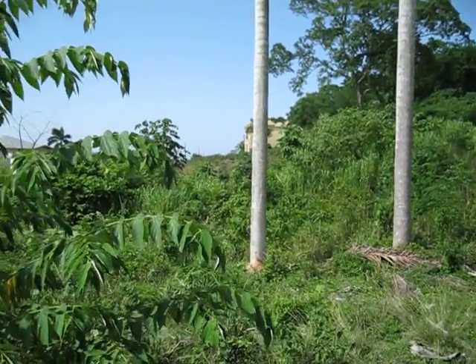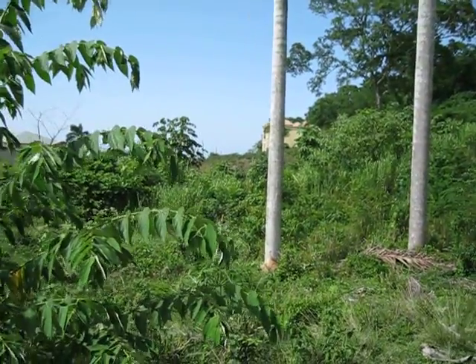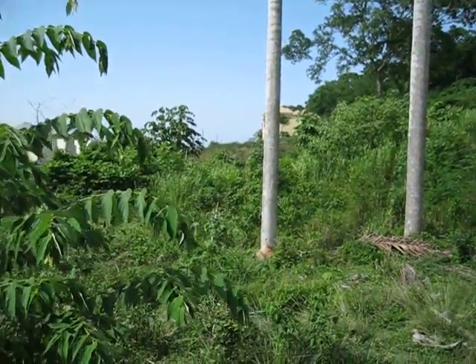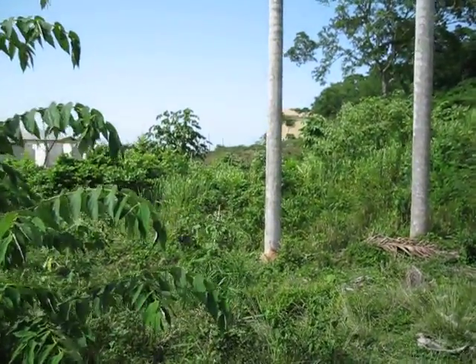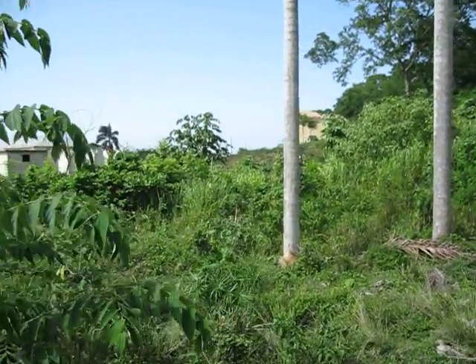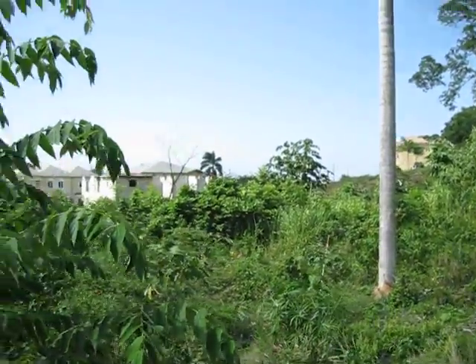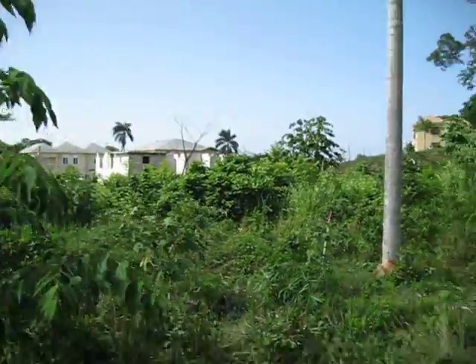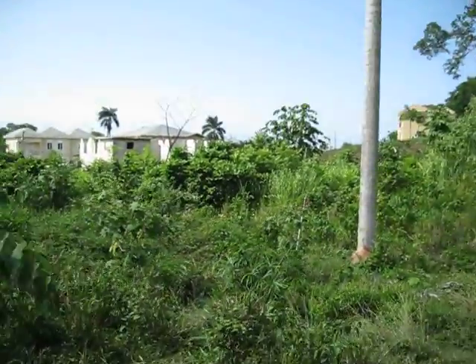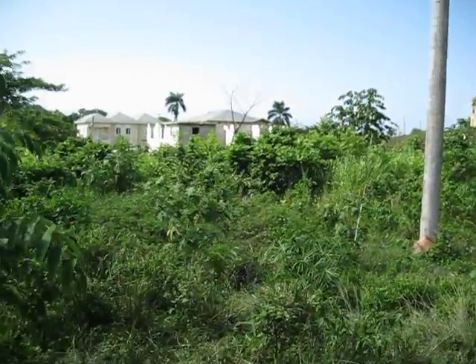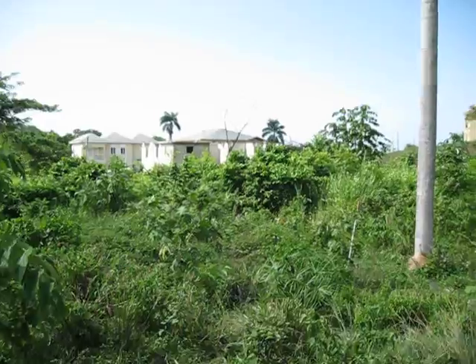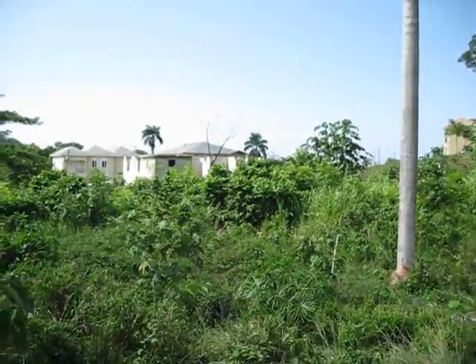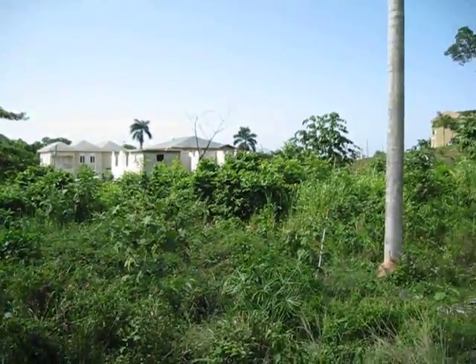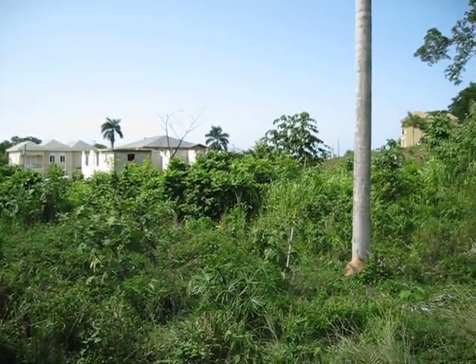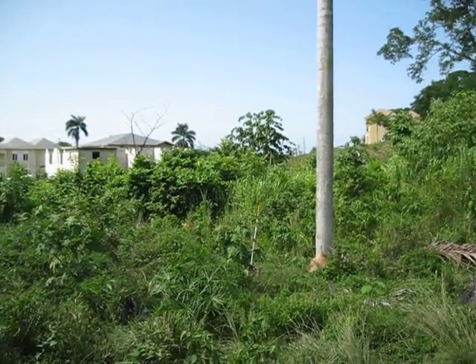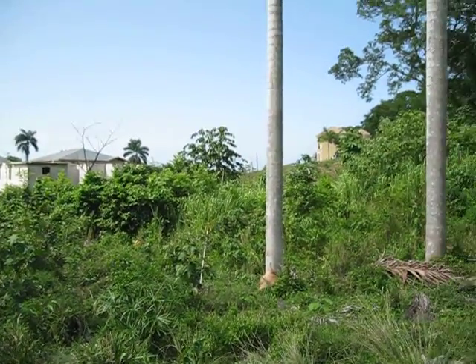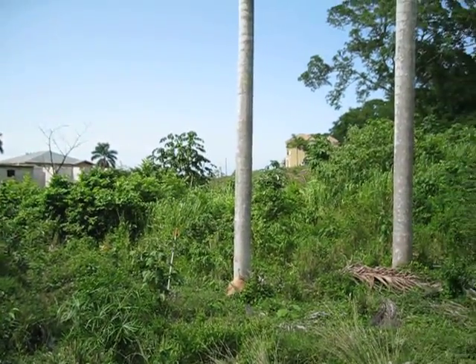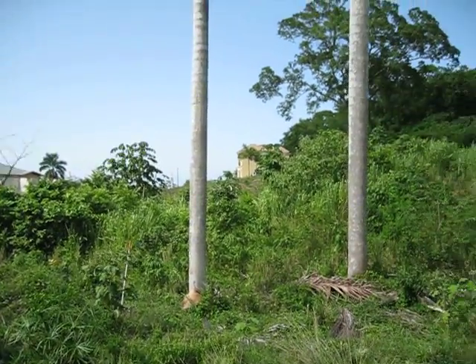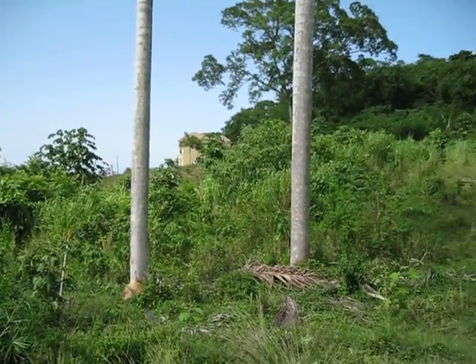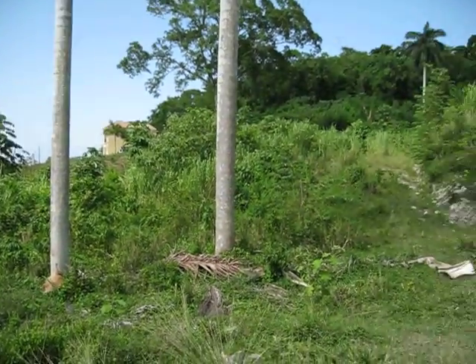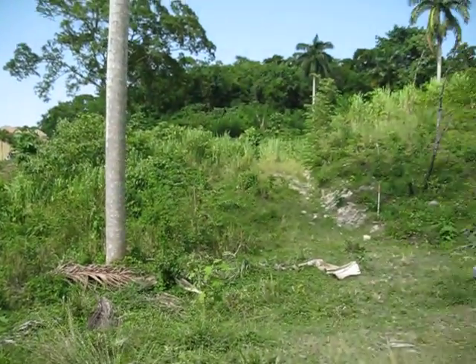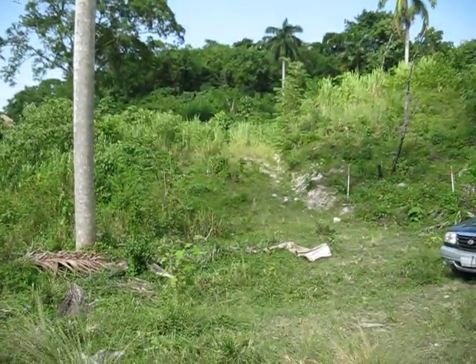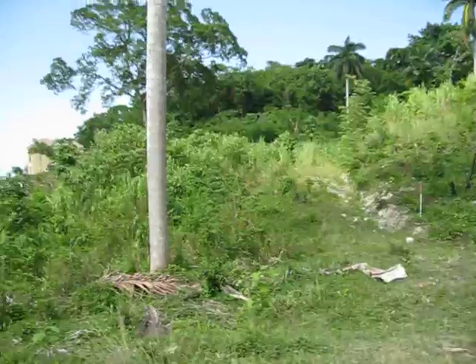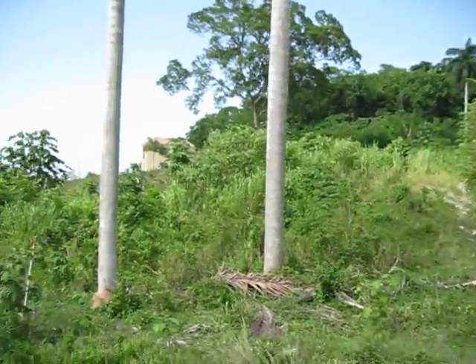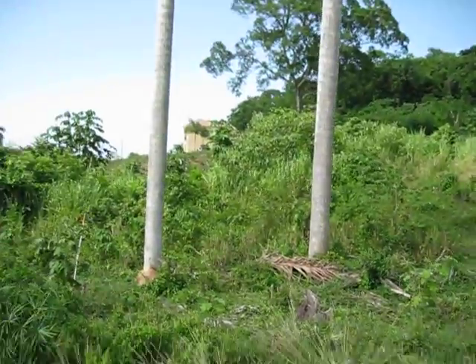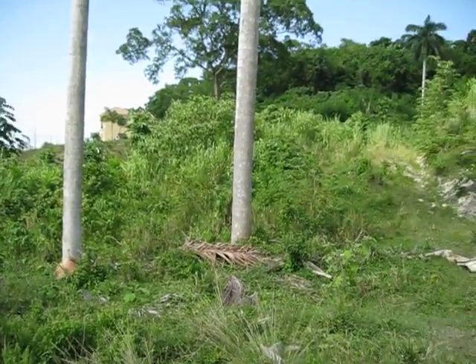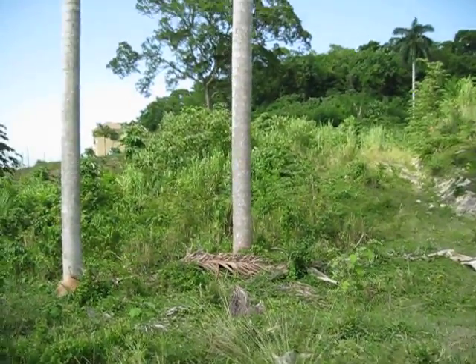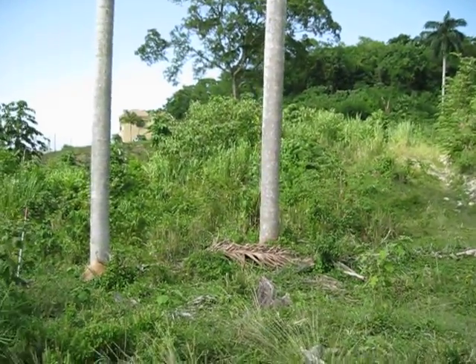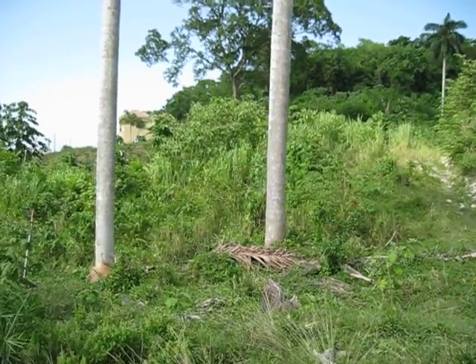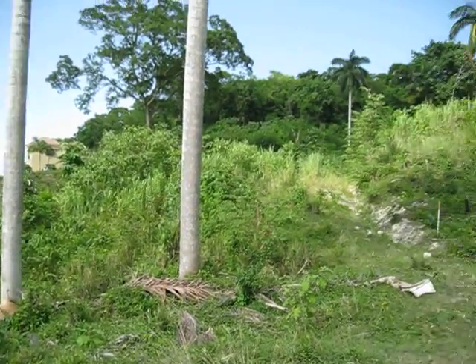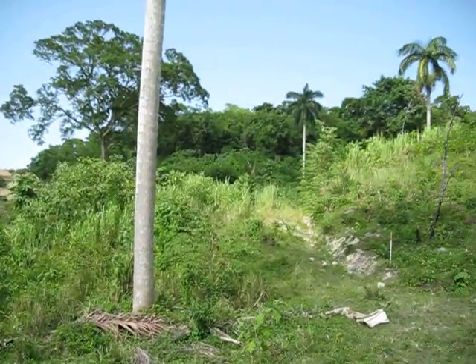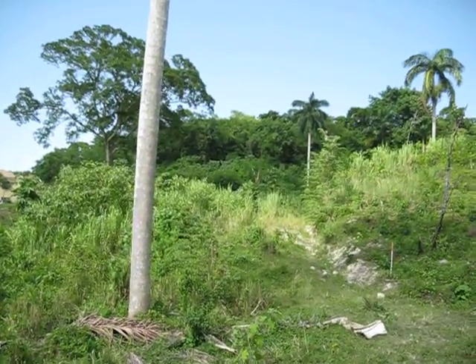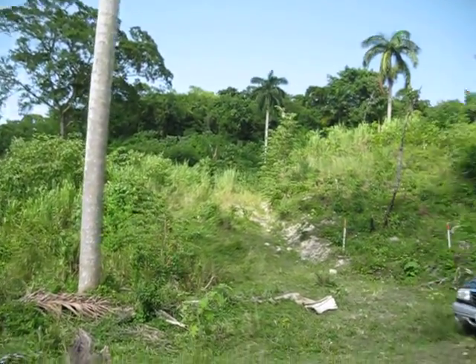Okay, Dwayne. So basically this is Lot 29. It backs onto Village Green, which is an existing subdivision. You can see you're at the T-Road at the bottom here, with these lots kind of moving slightly uphill onto that section up there.